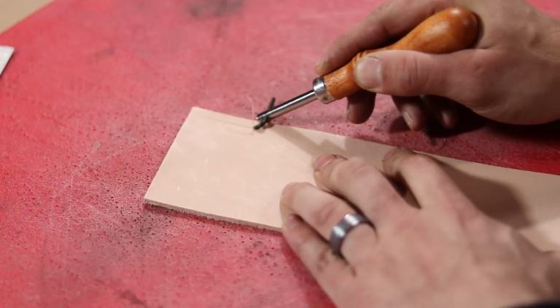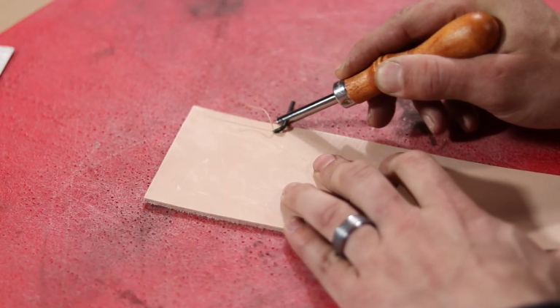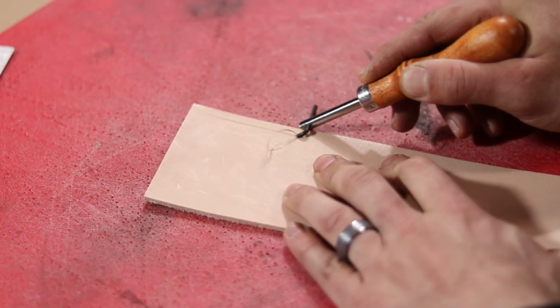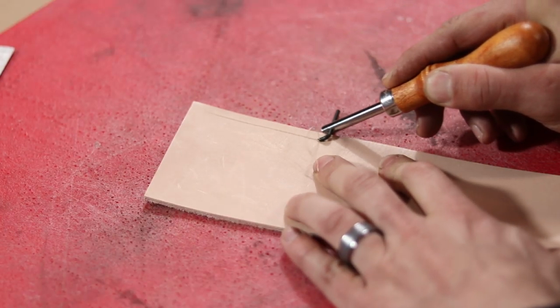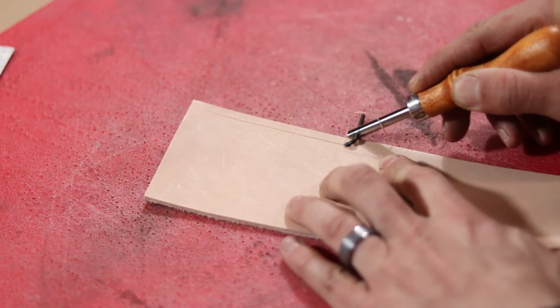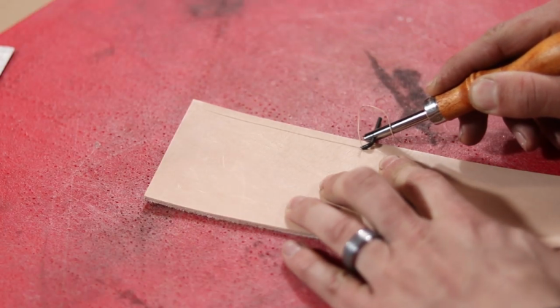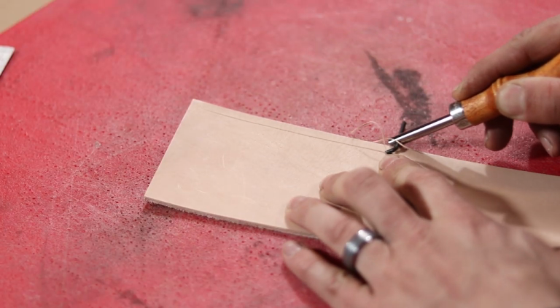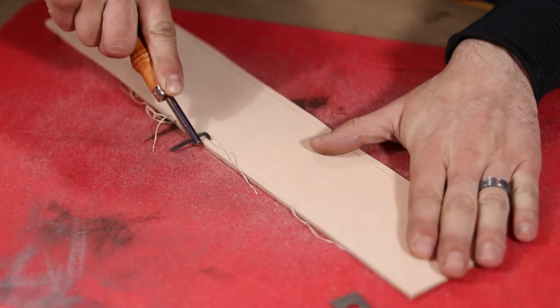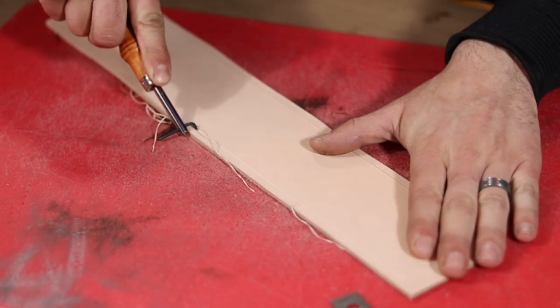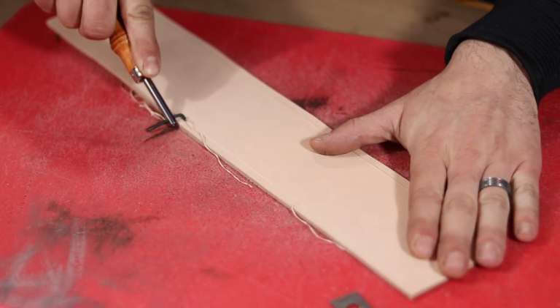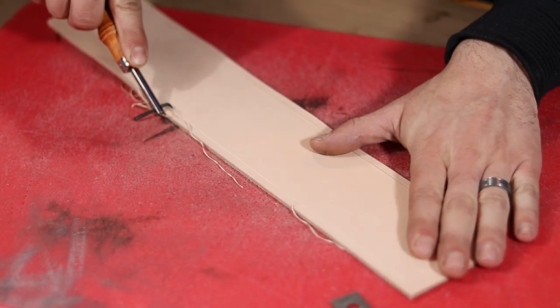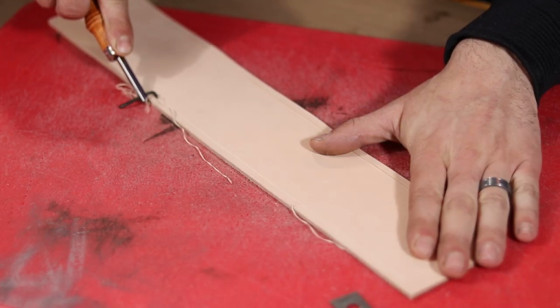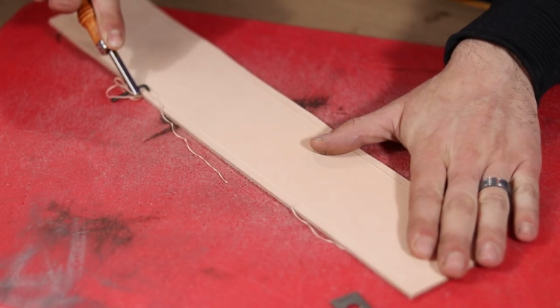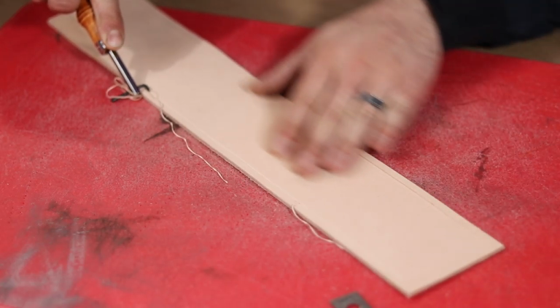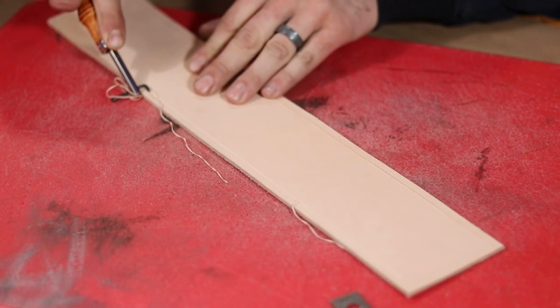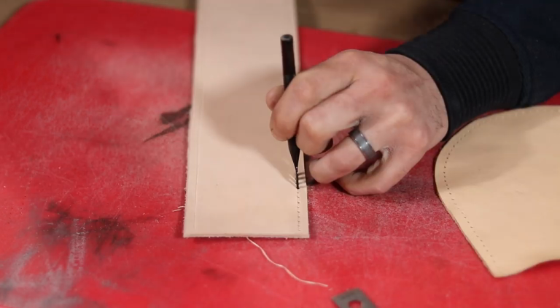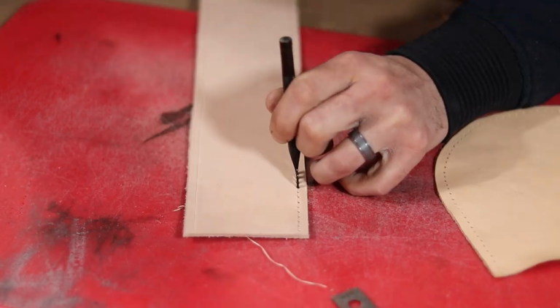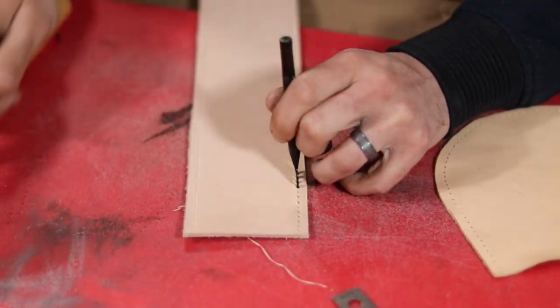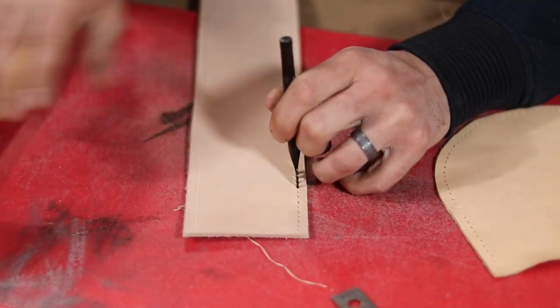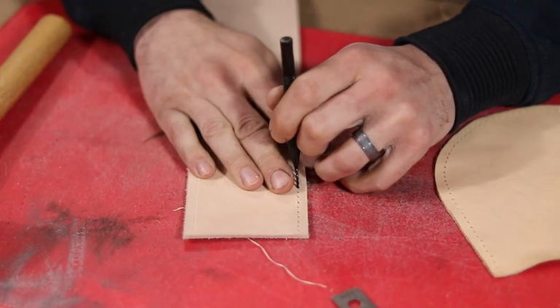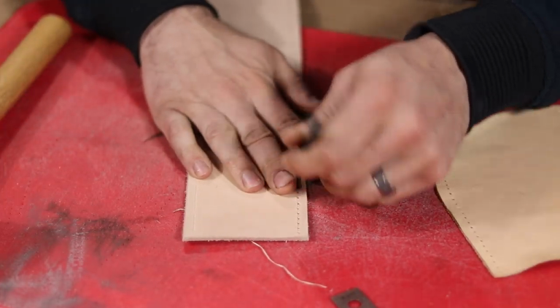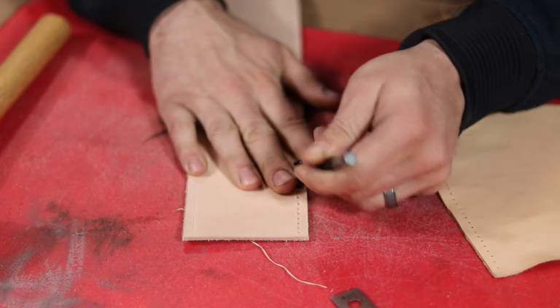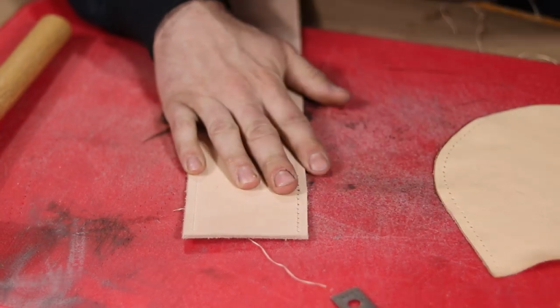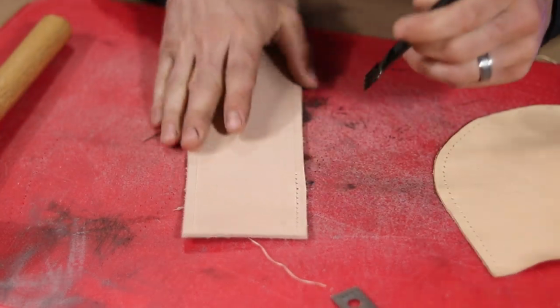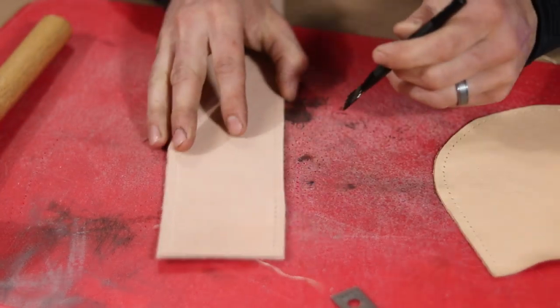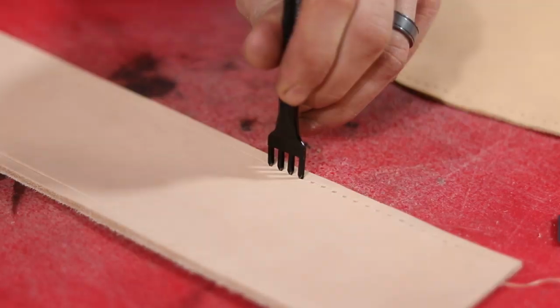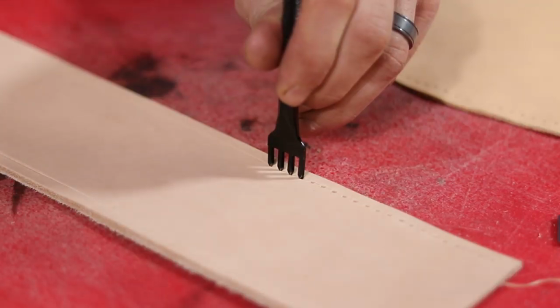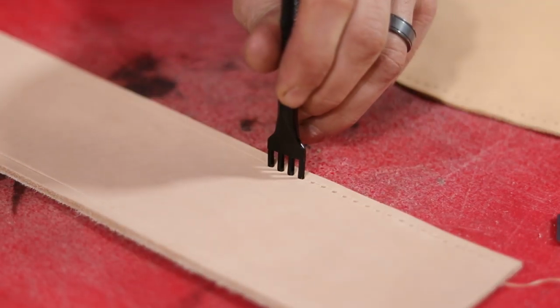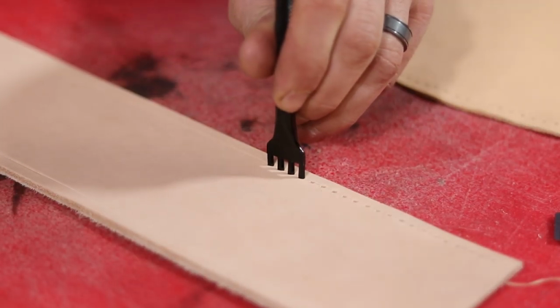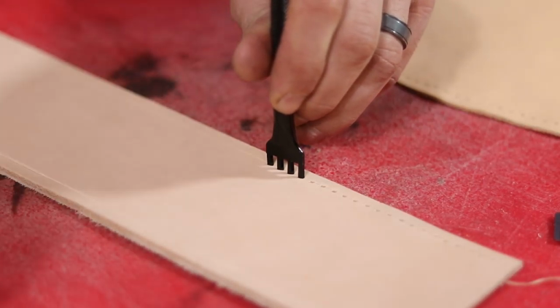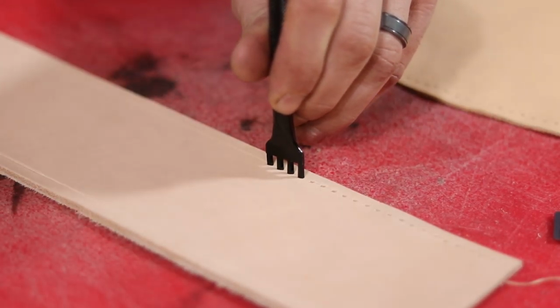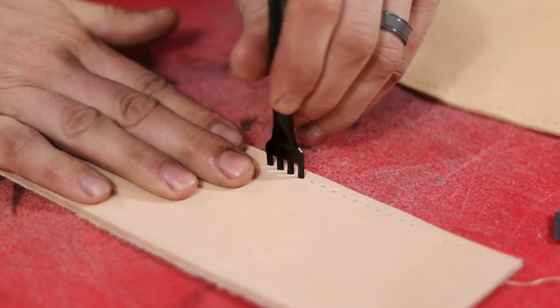To prepare my veg tan leather for those holes, I run a groover tool down the sides, then I follow those lines to punch exactly the same amount of holes that I had punched in the gussets.